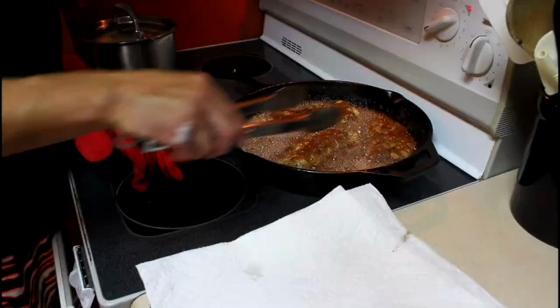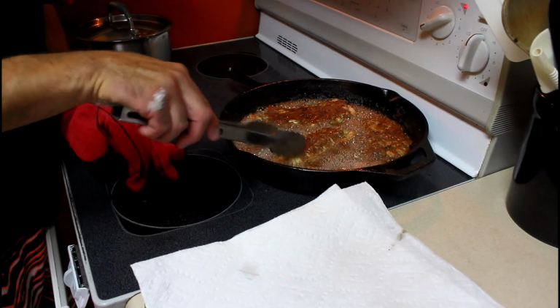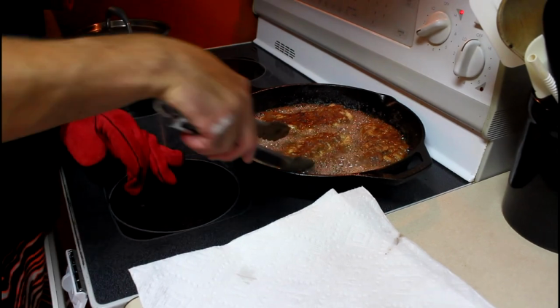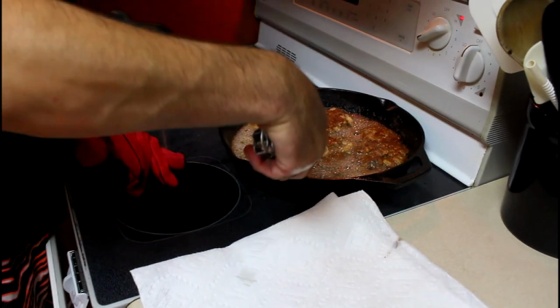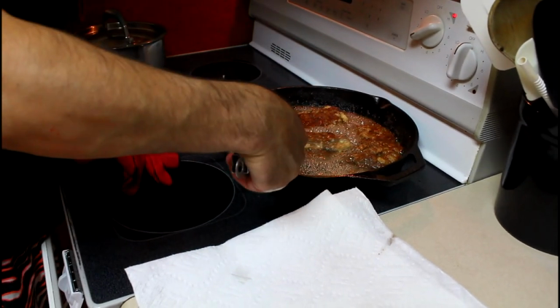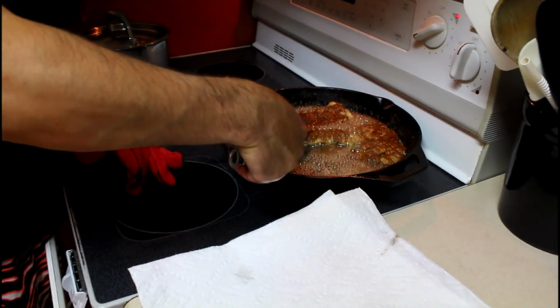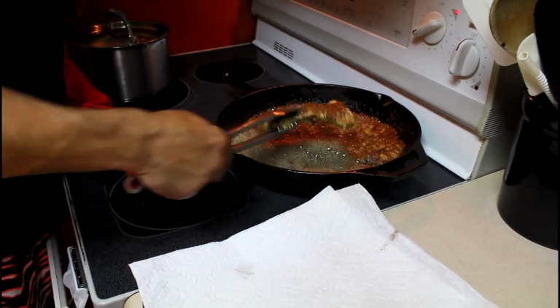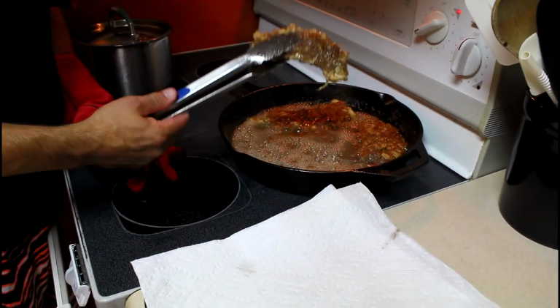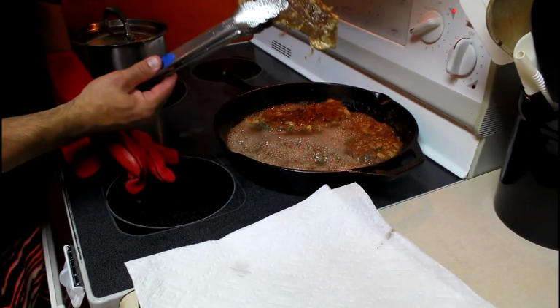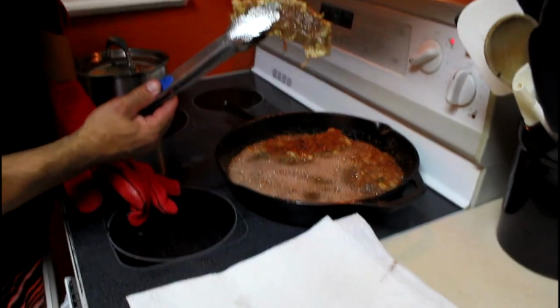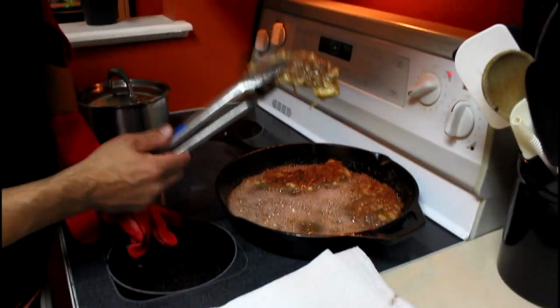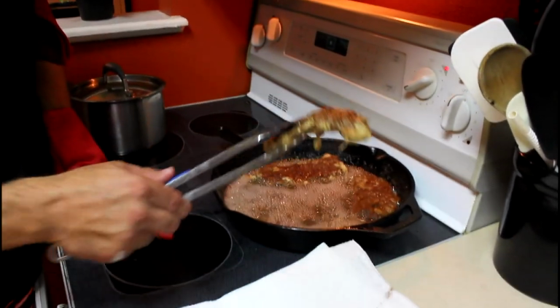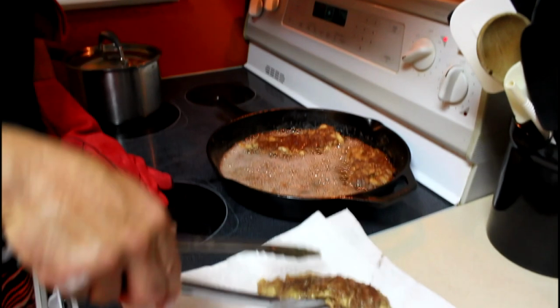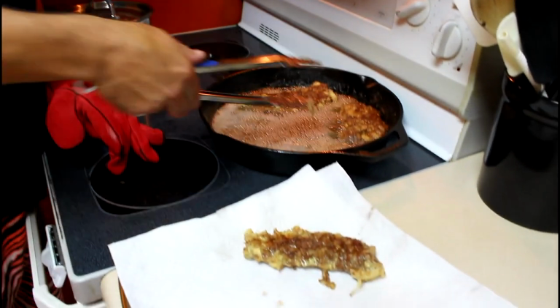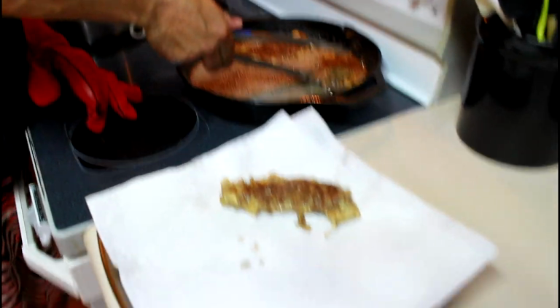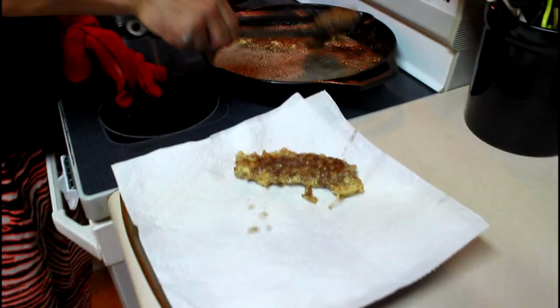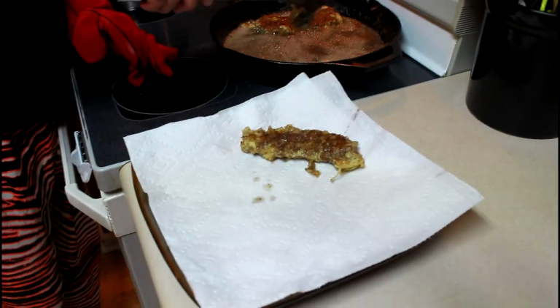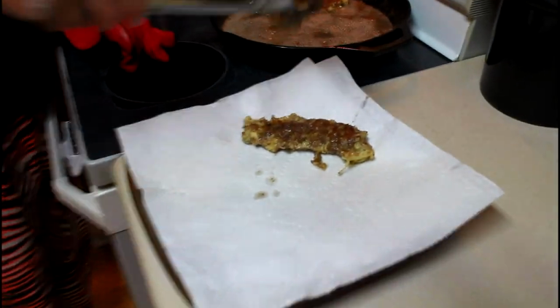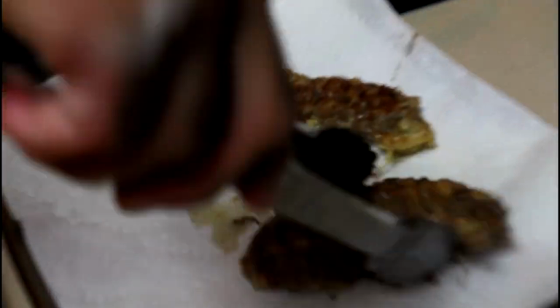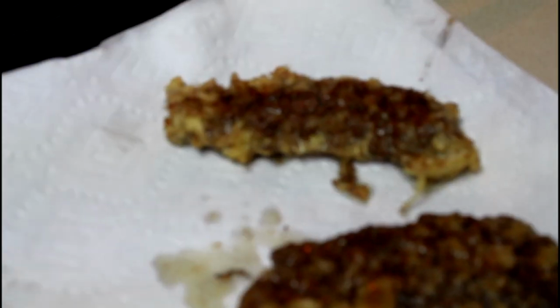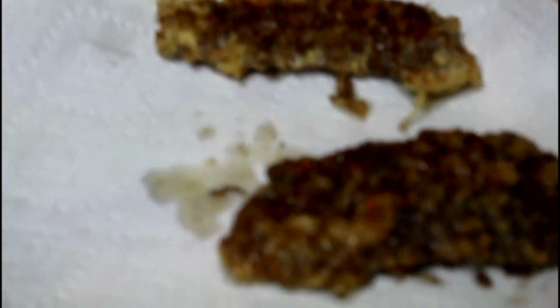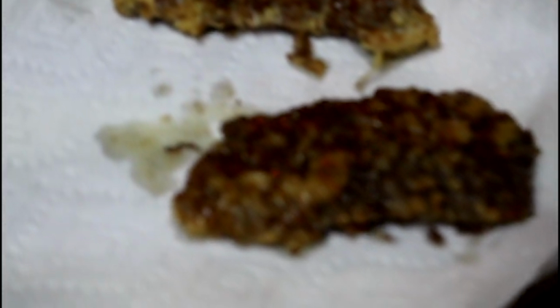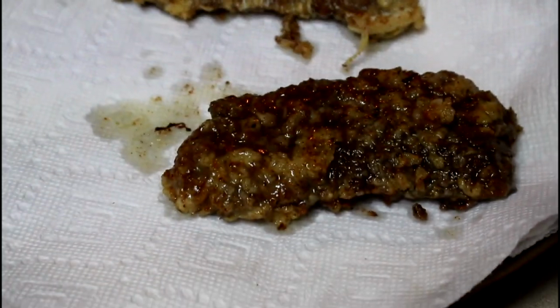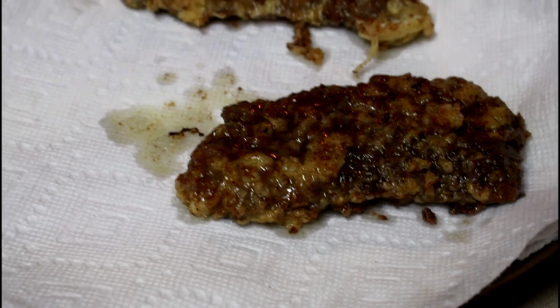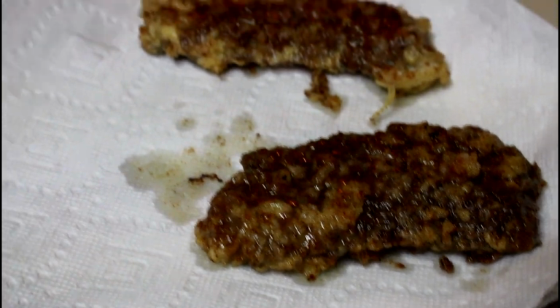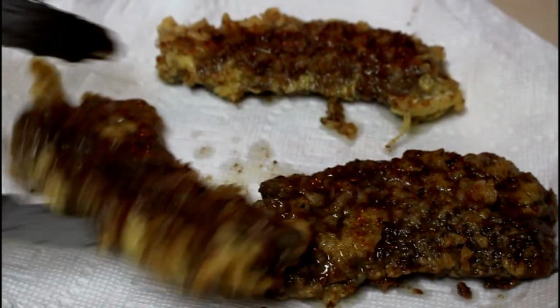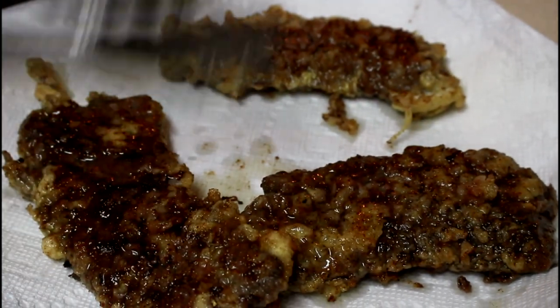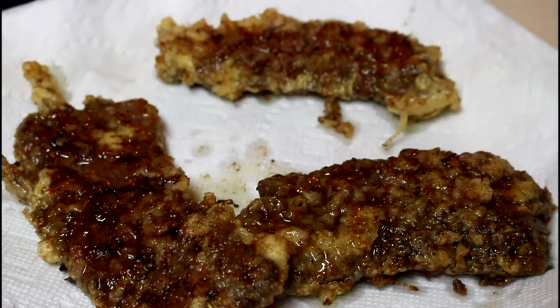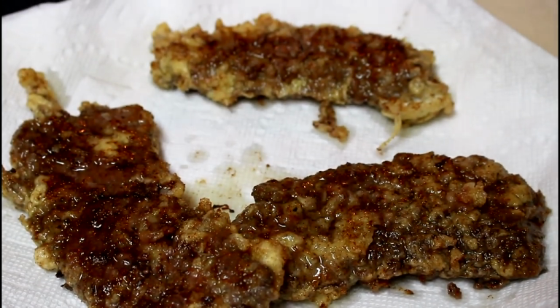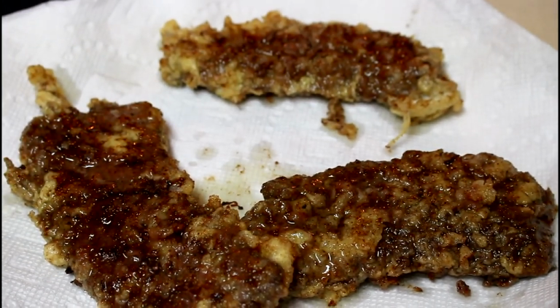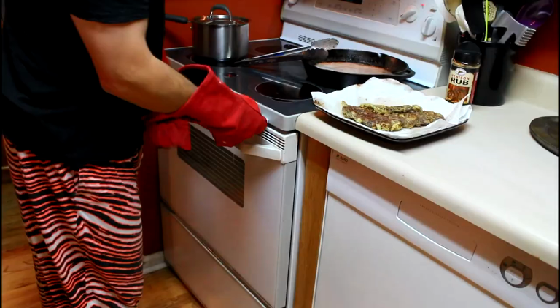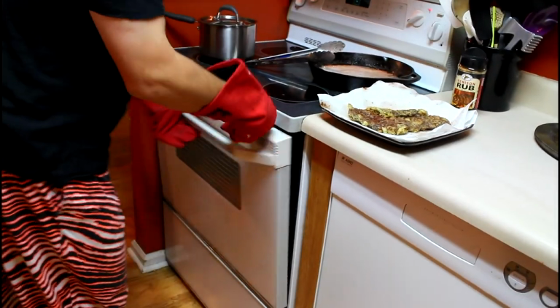You might have to cut one apart to make sure that it's done, but that's what they look like. I pull them out and put them on a little paper towel to soak up some of the excess oil.